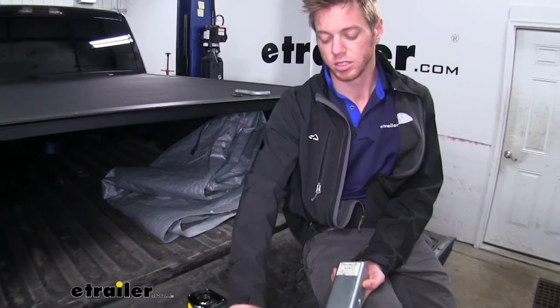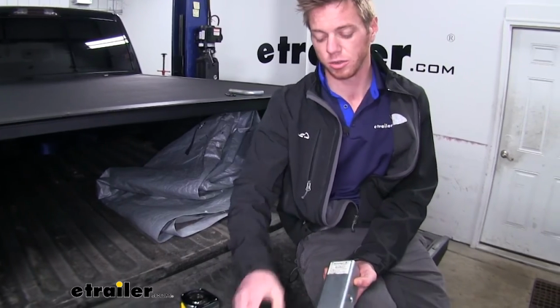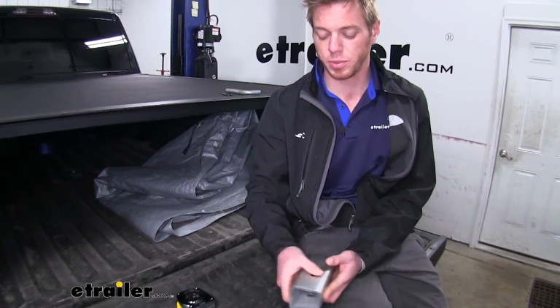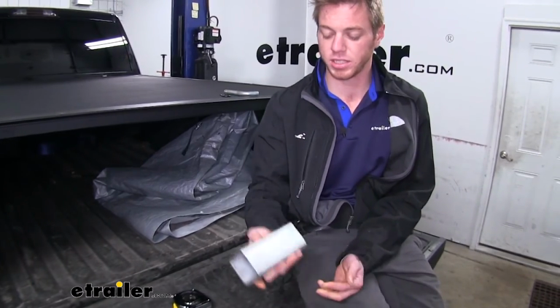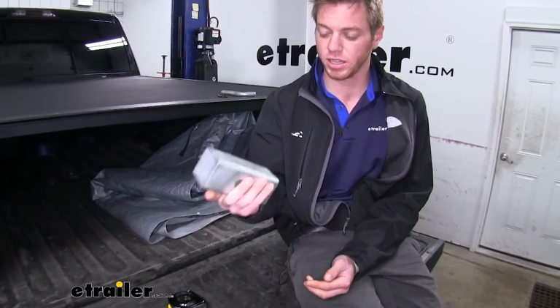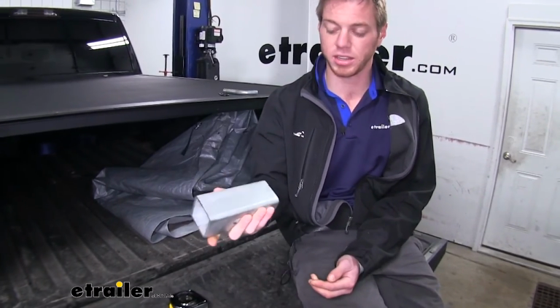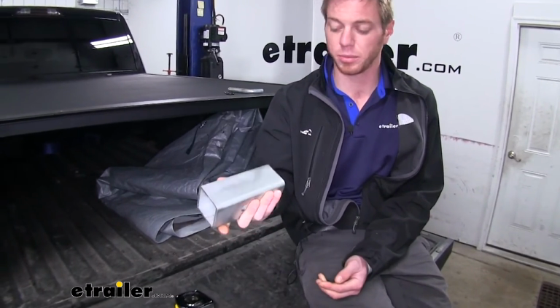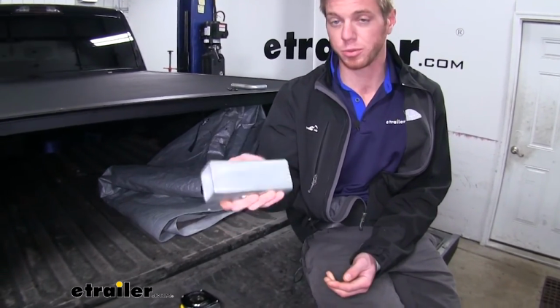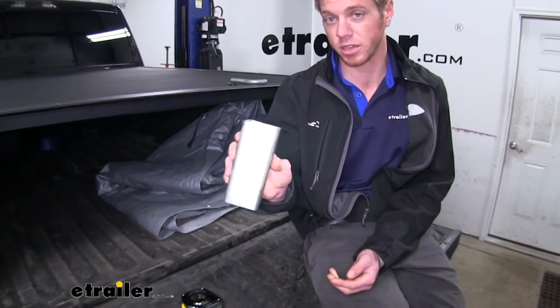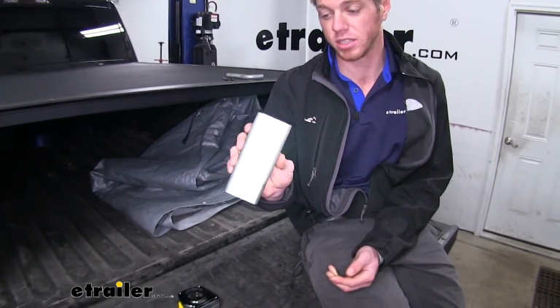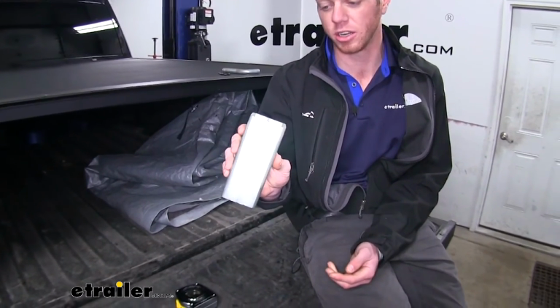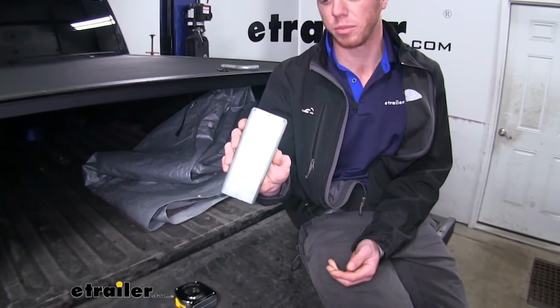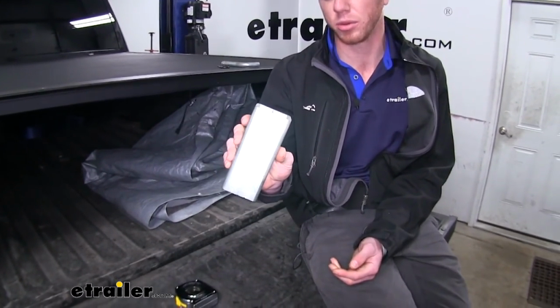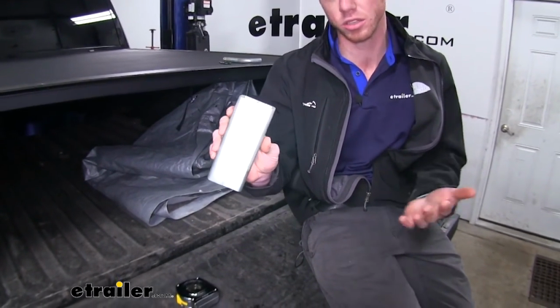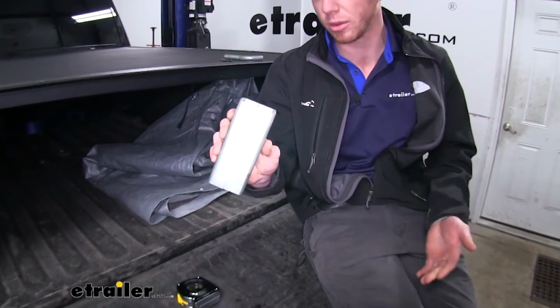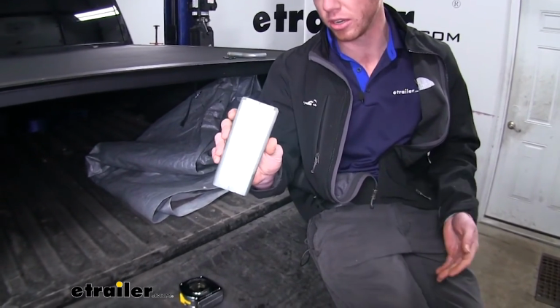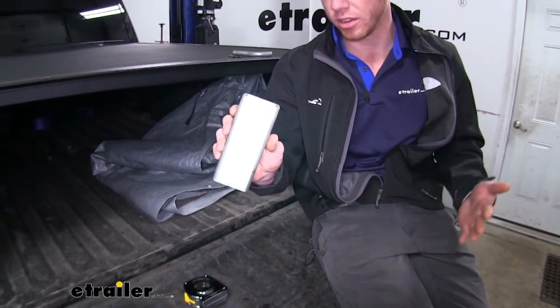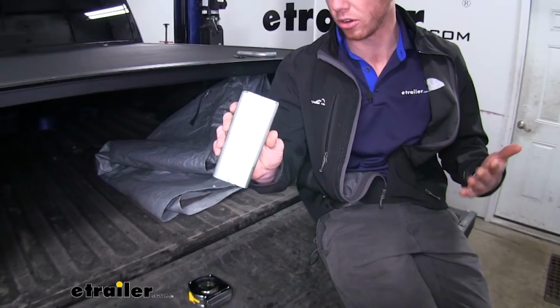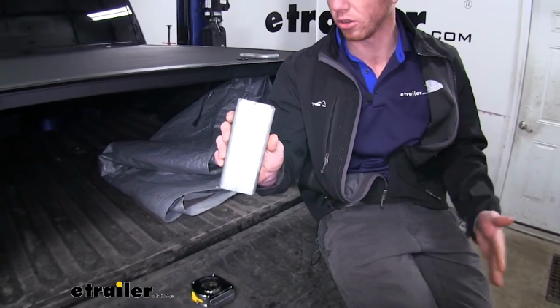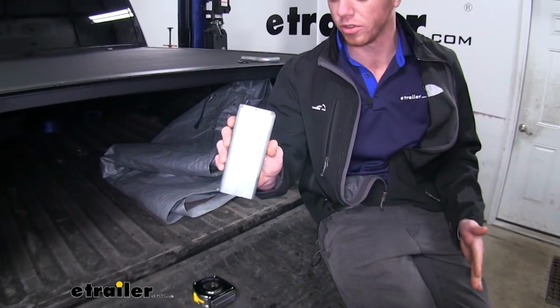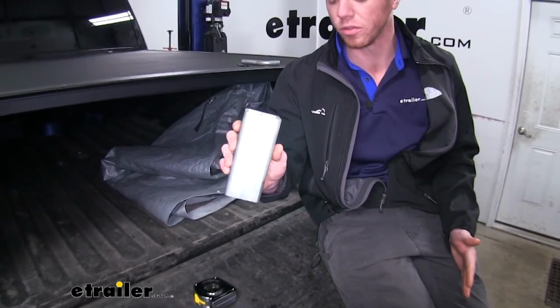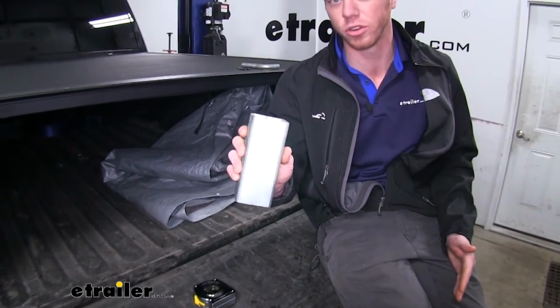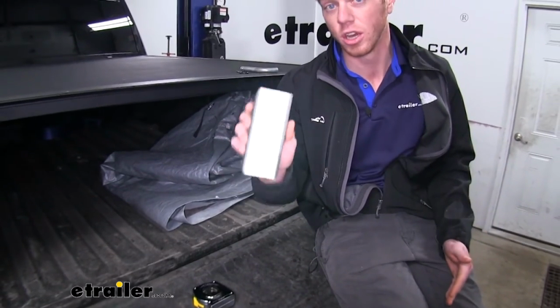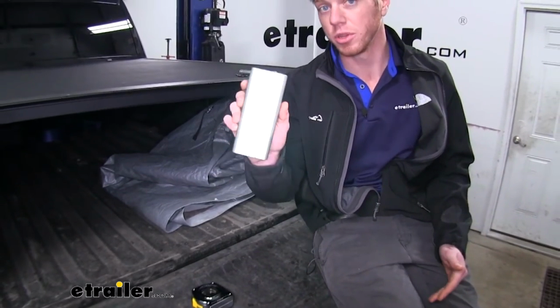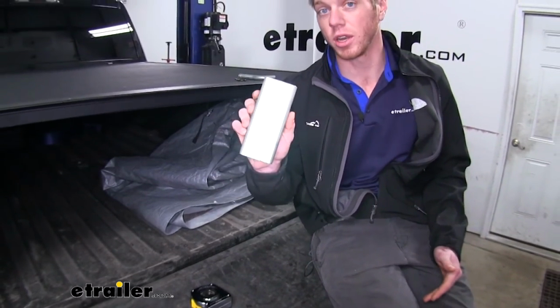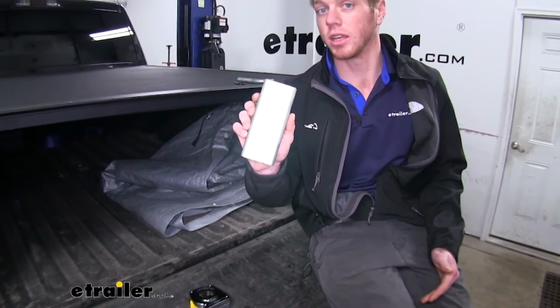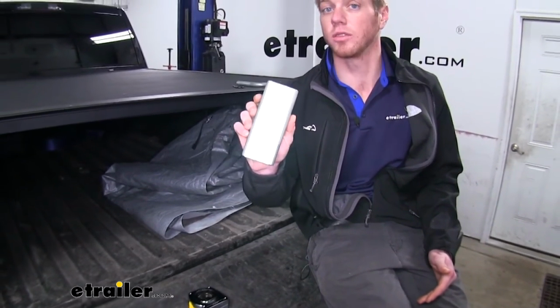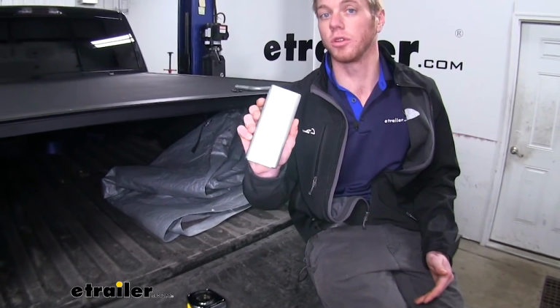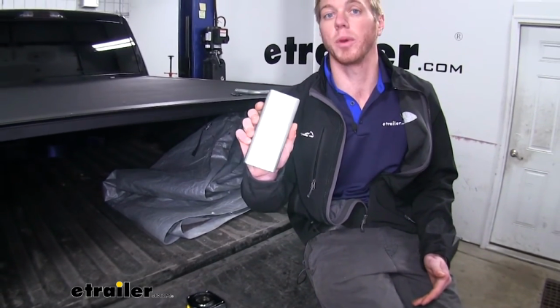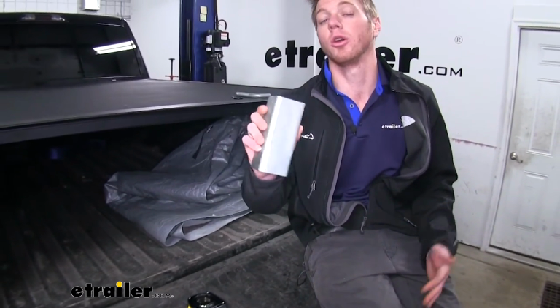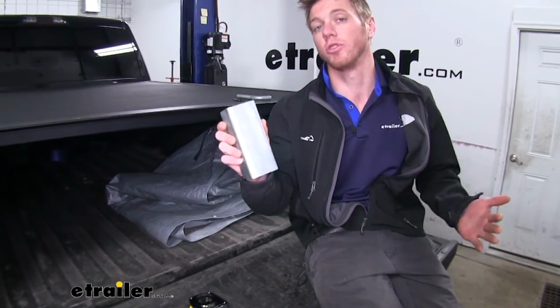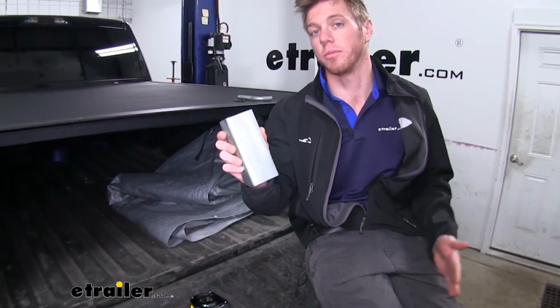Basically I think the Buyer's Product is going to be able to get the job done, as are all of these converters. But this one I think is going to look better over time.